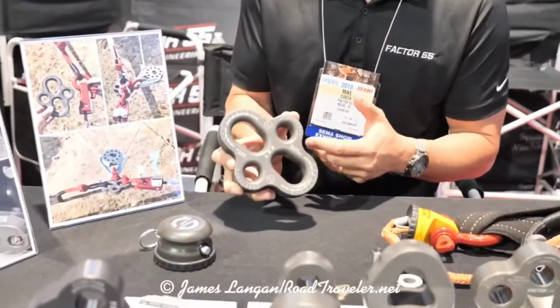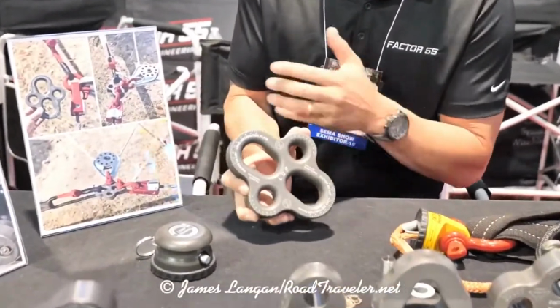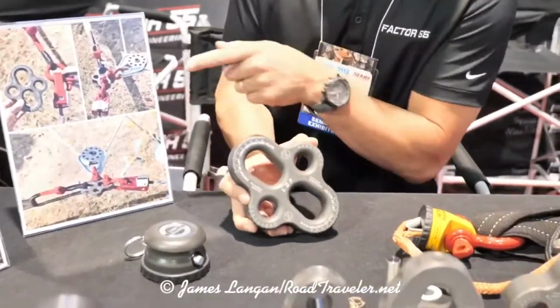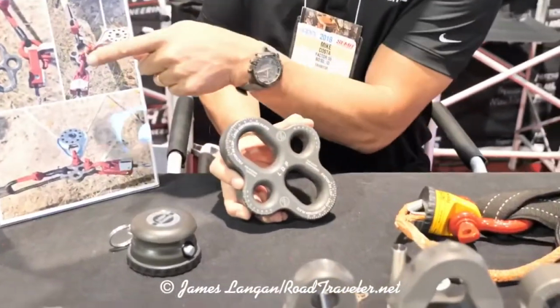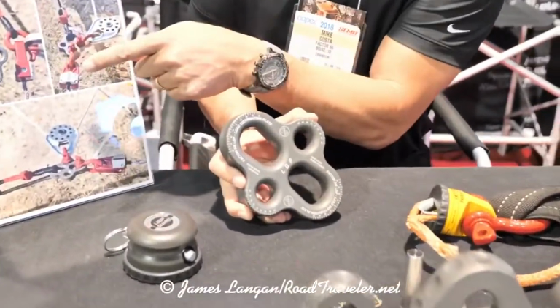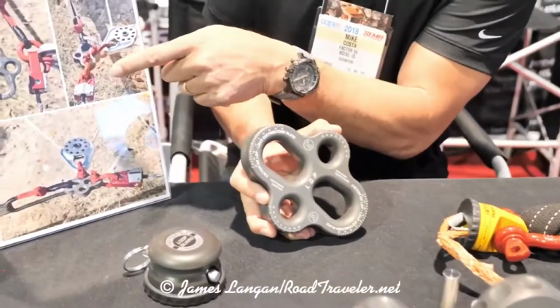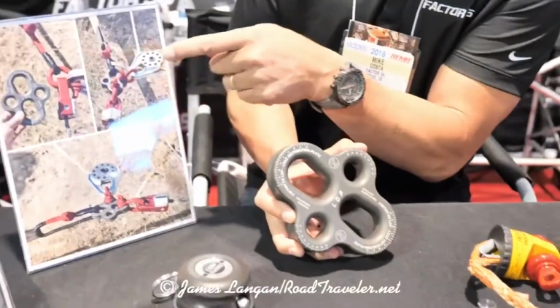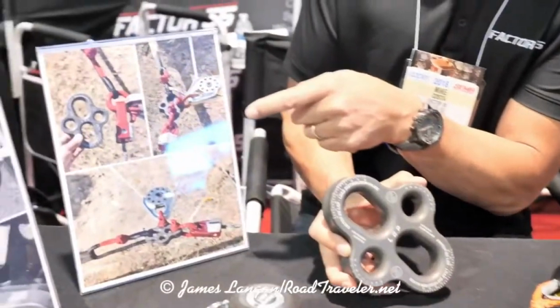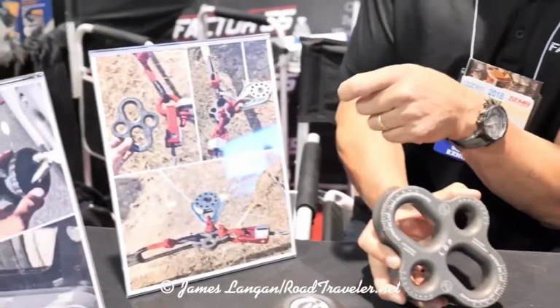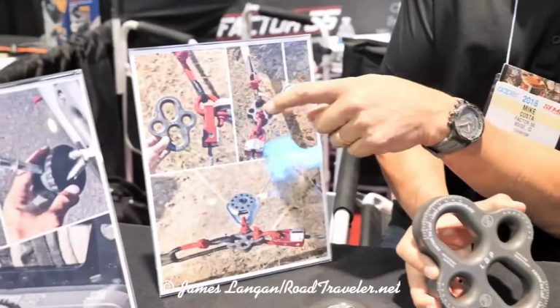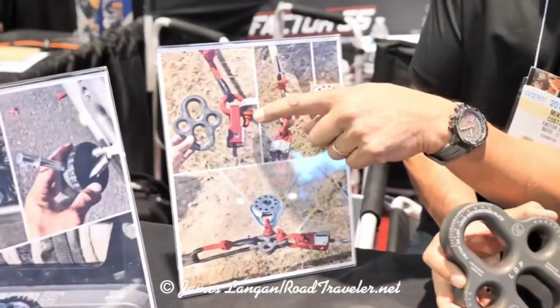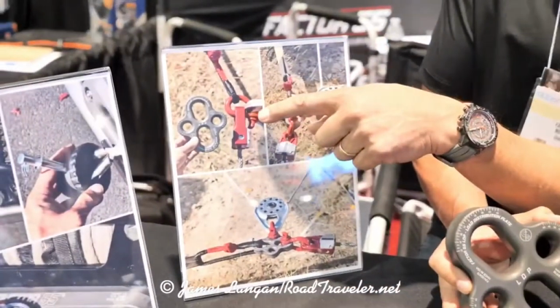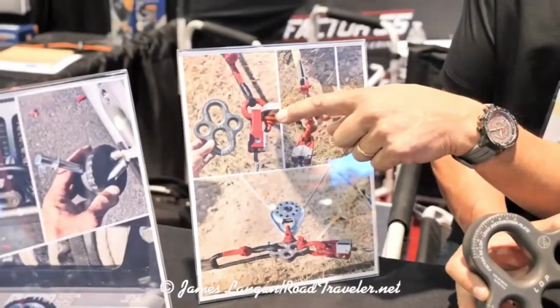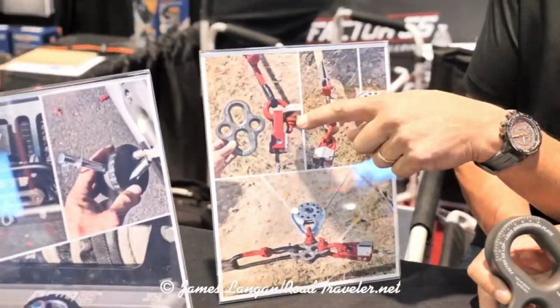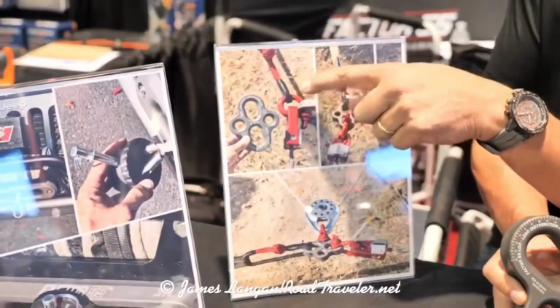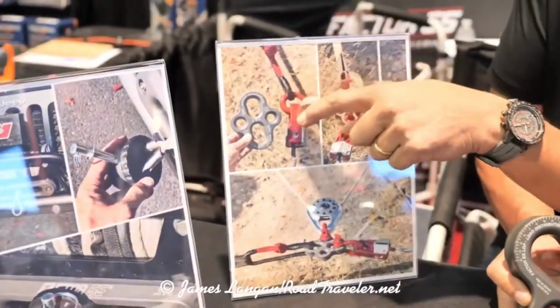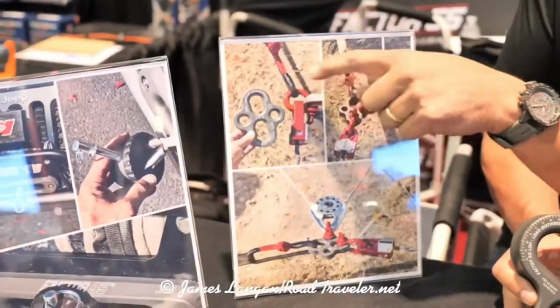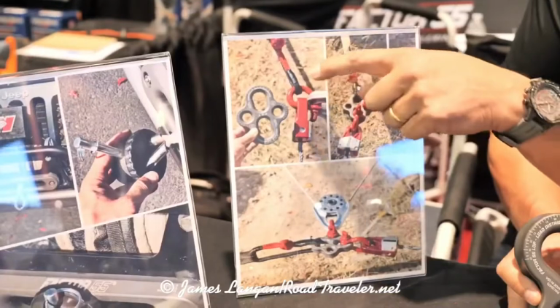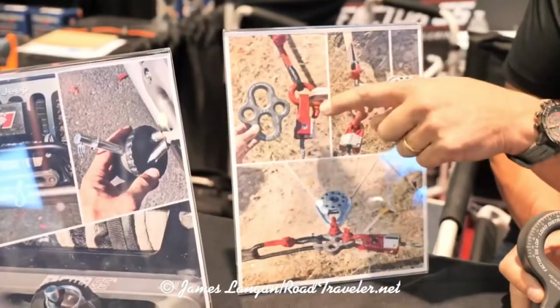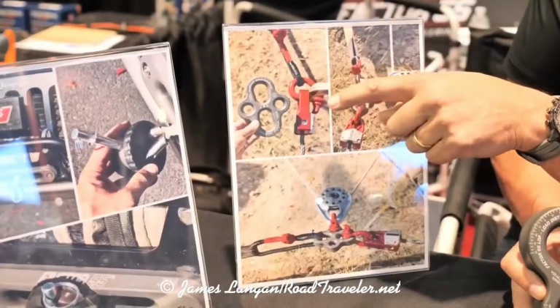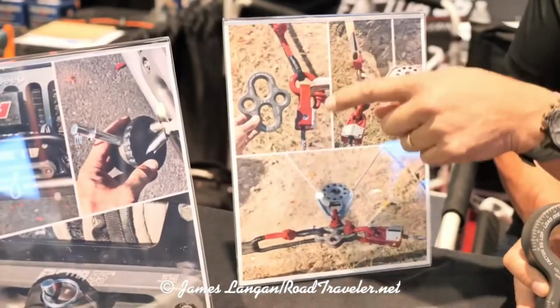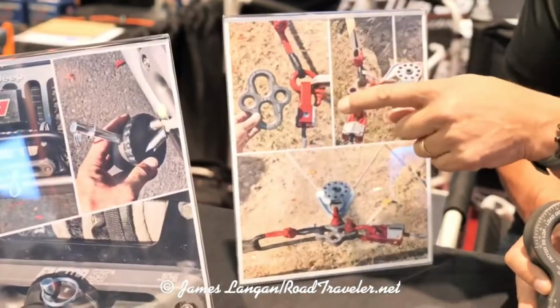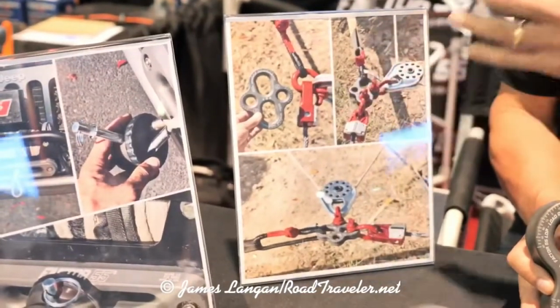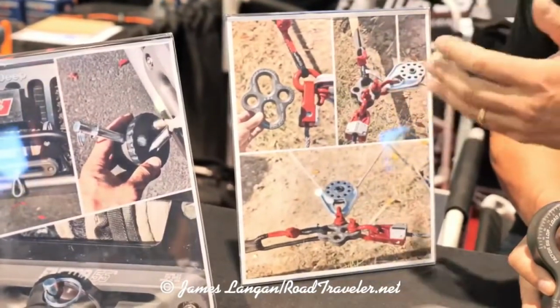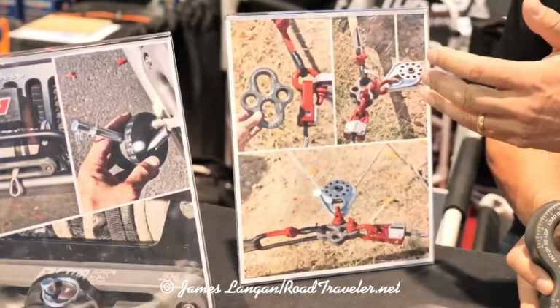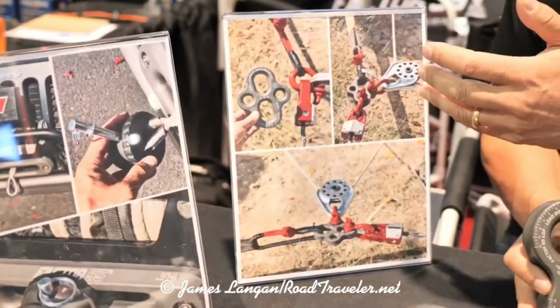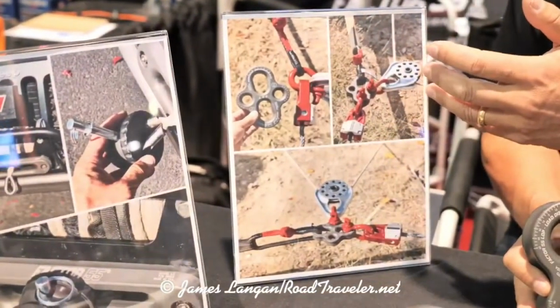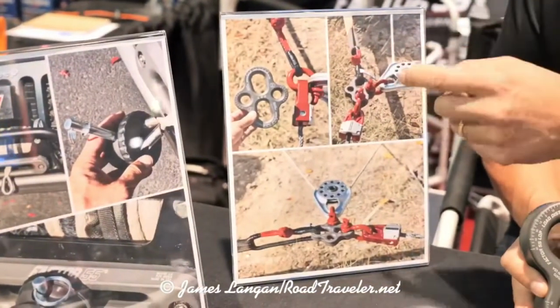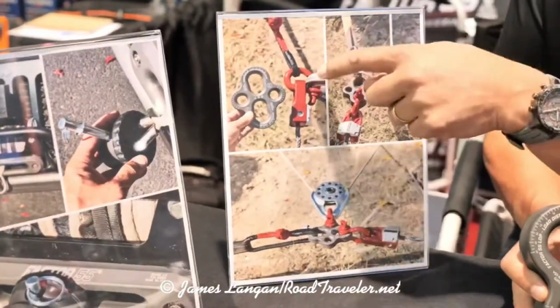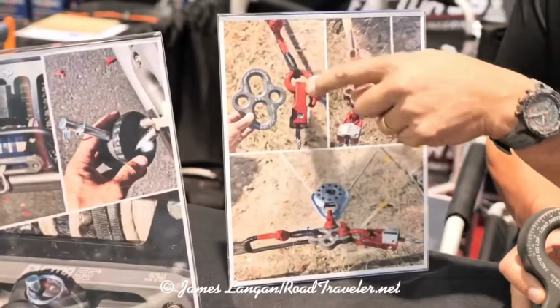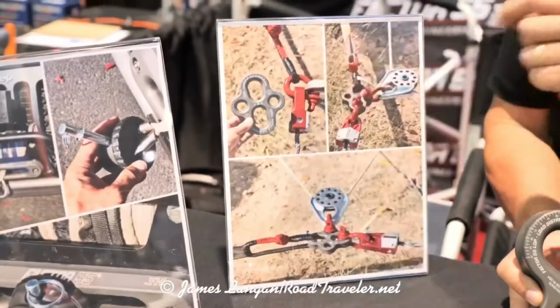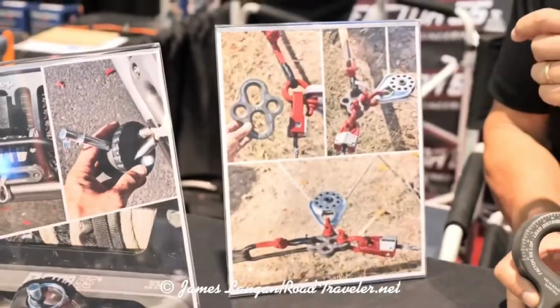As you can see in this image here, oftentimes off-roaders will collect multiple loads in a single screw pin shackle, and unfortunately that side loads the shackle, and that's not the way a collection point should work.